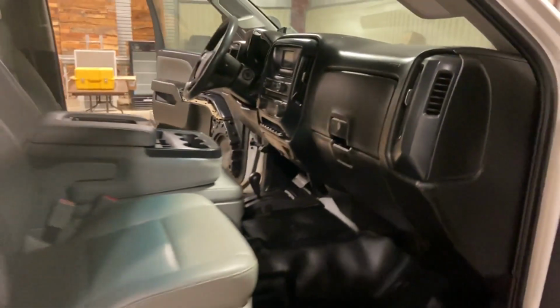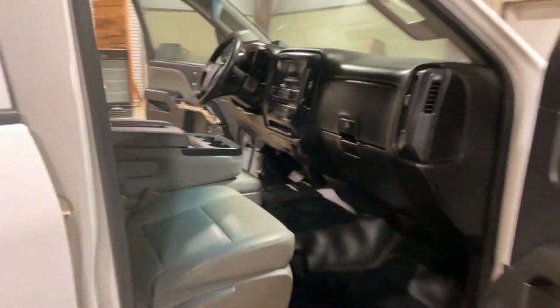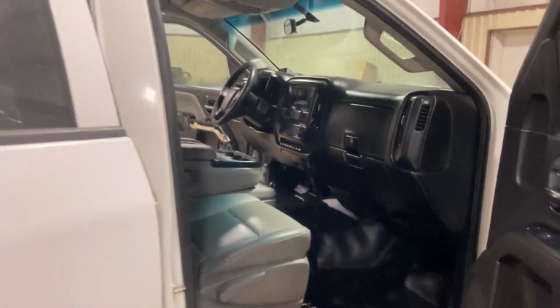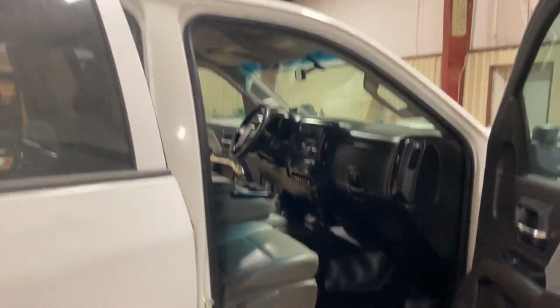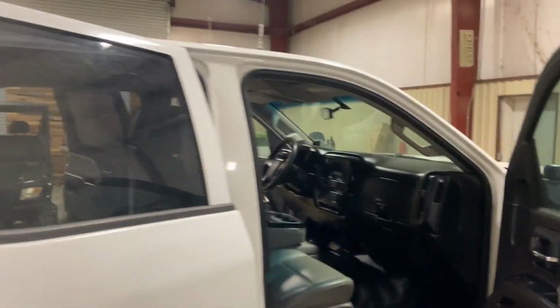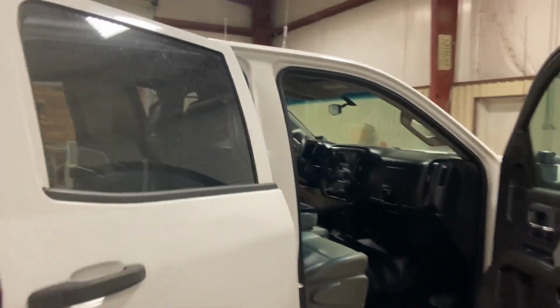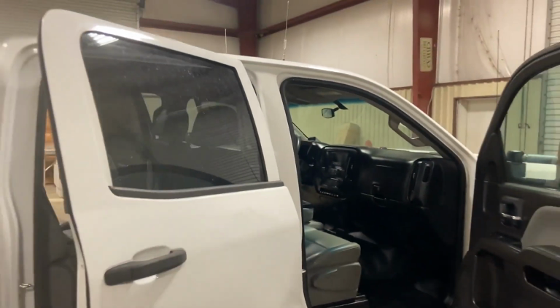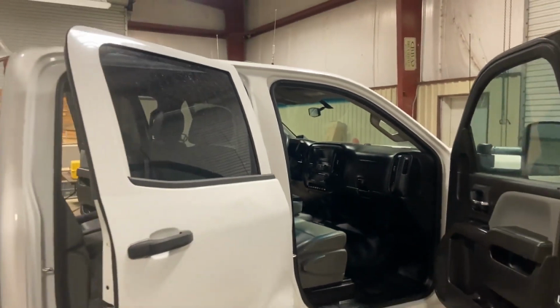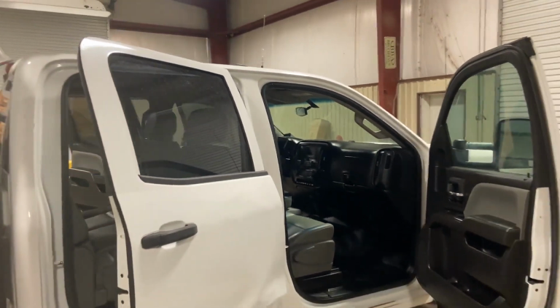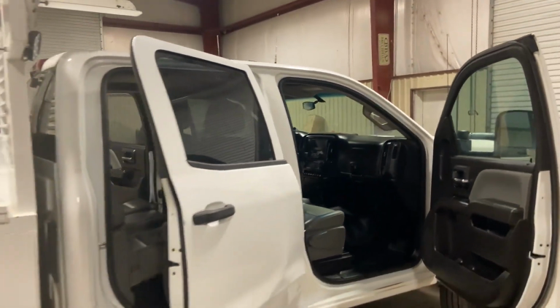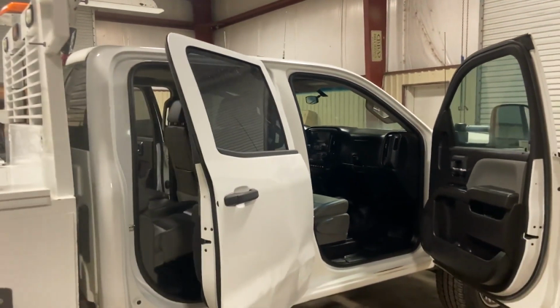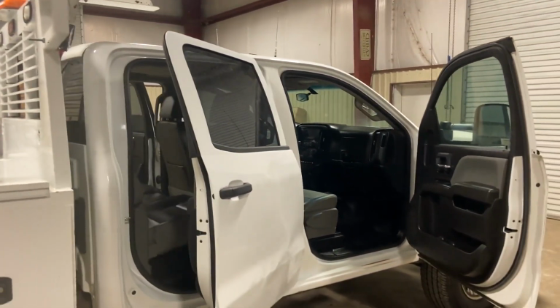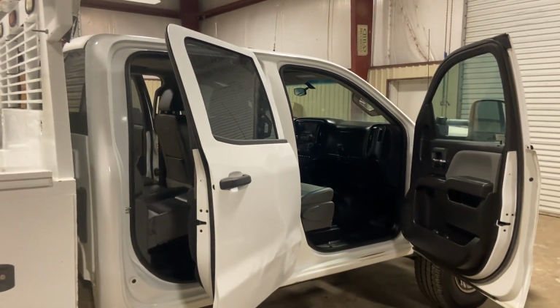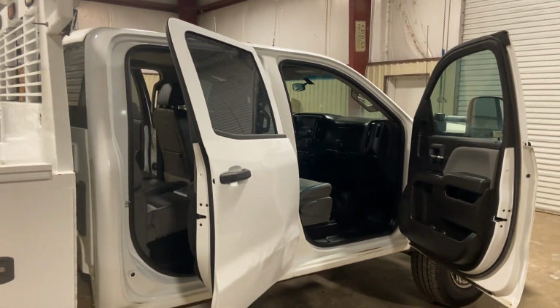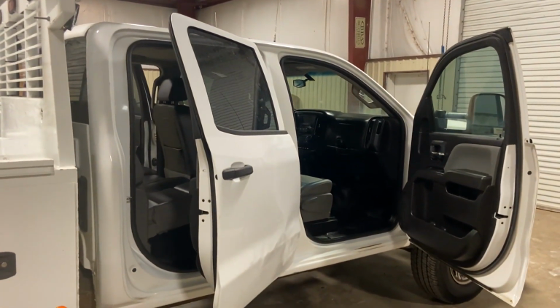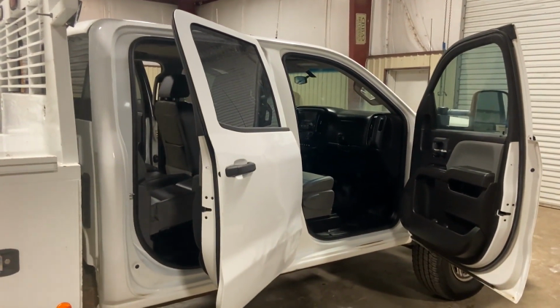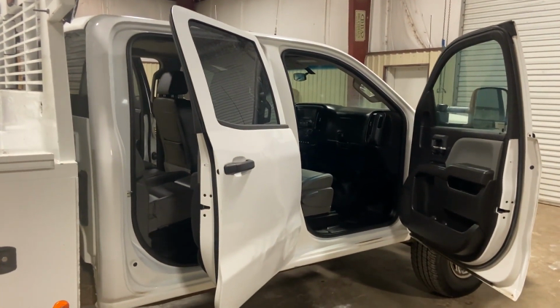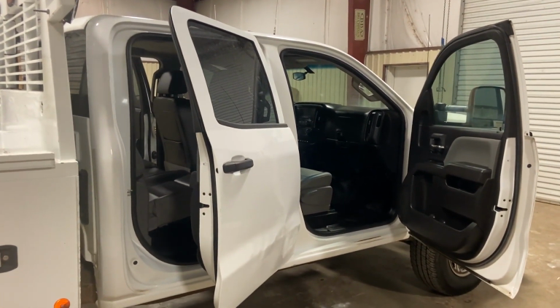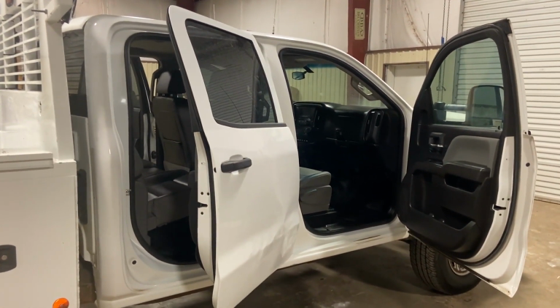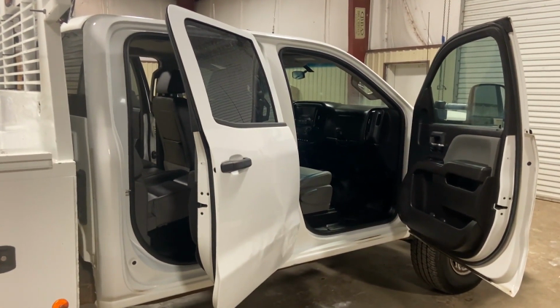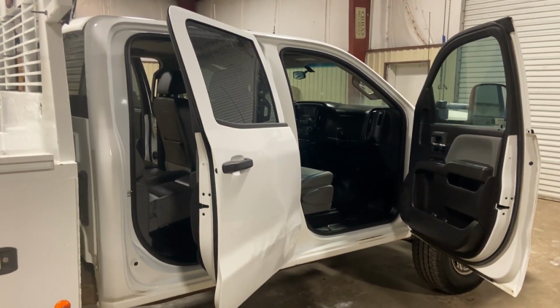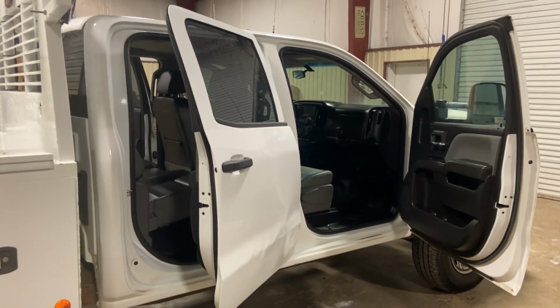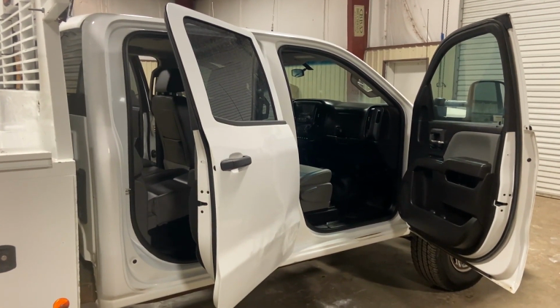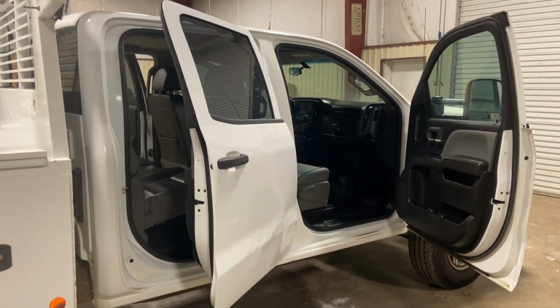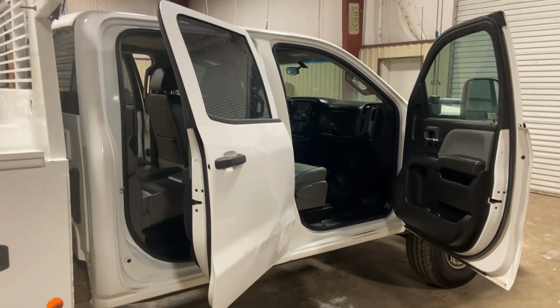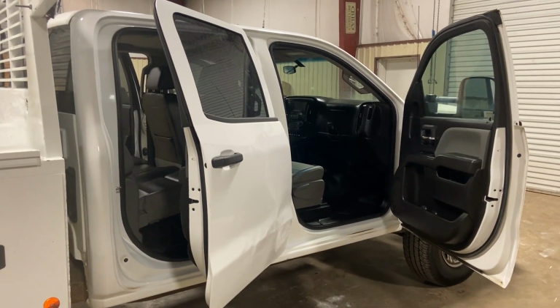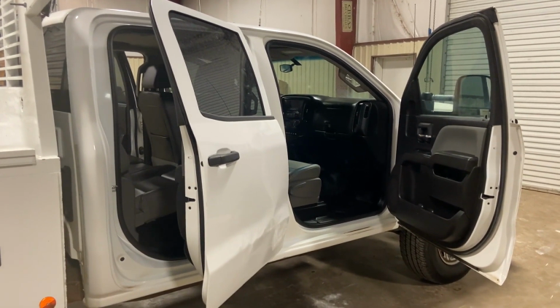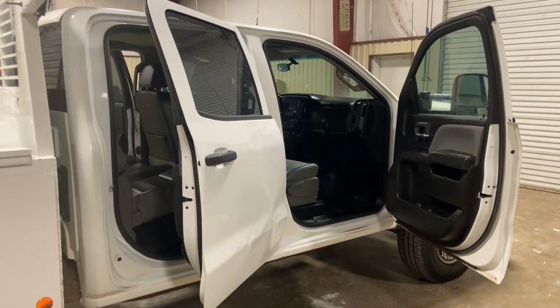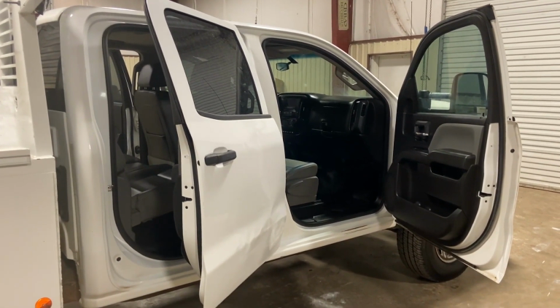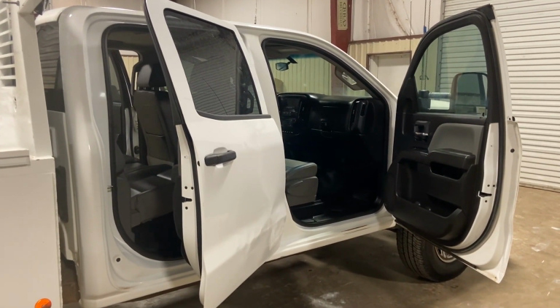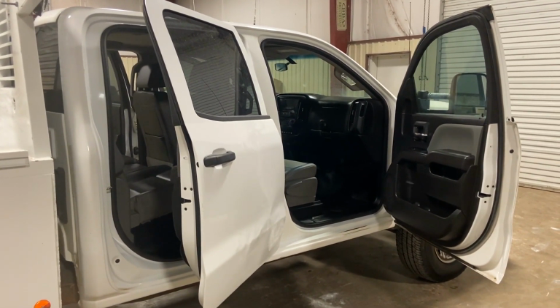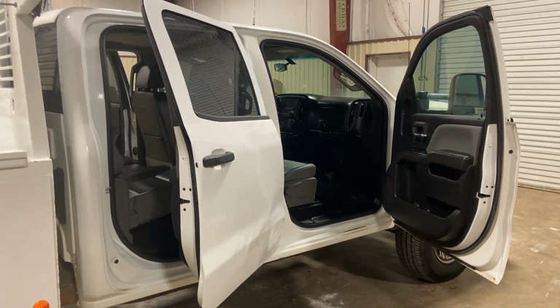They do a good job maintaining them. They have to keep them in DOT specs because they have to keep them going down the road. Overall, this is a 2017 Chevy 2500 HD four-door four-wheel drive truck. There's a little bit of body damage inside, but besides that everything looks good. Only off-time truck you're going to find at this price.